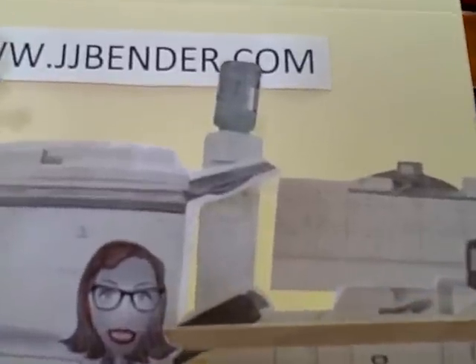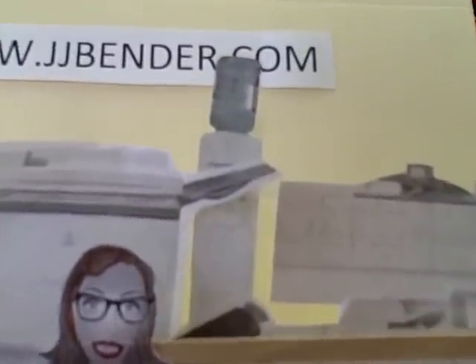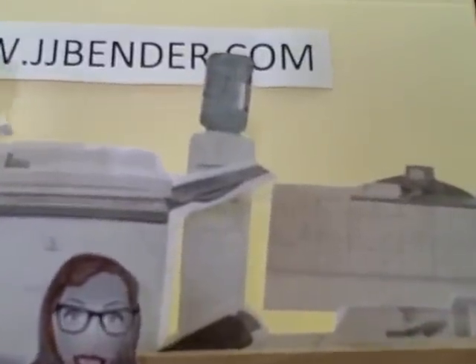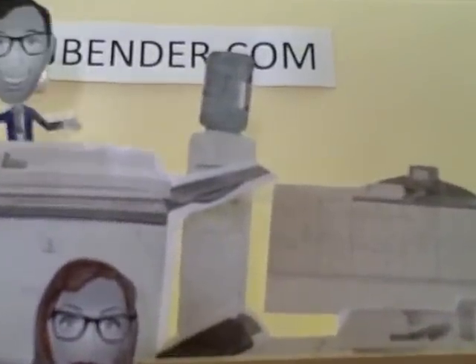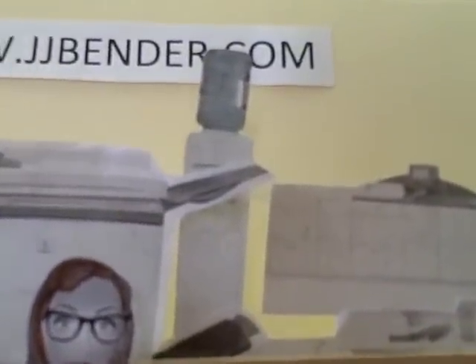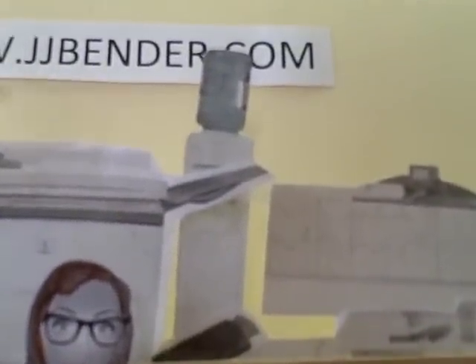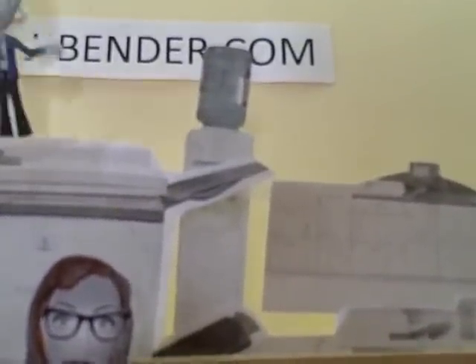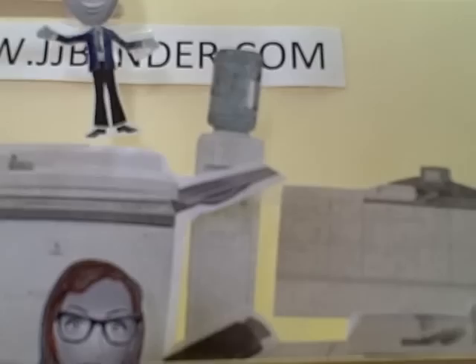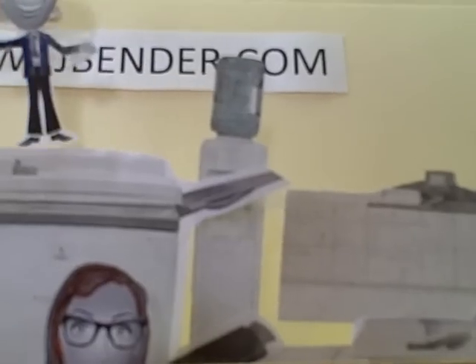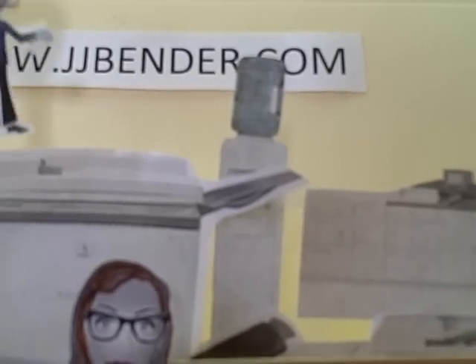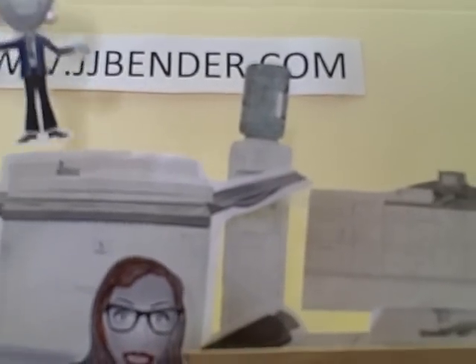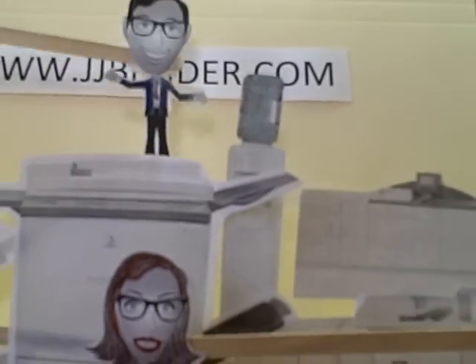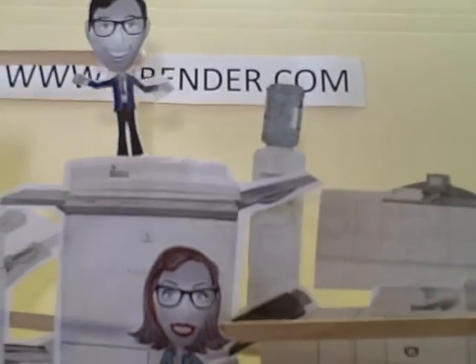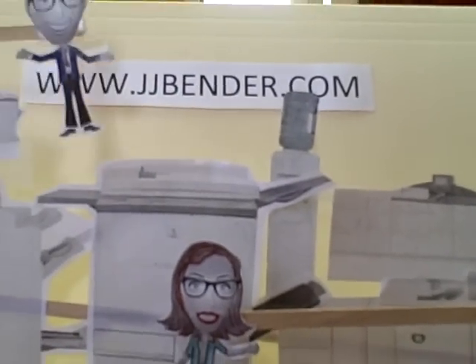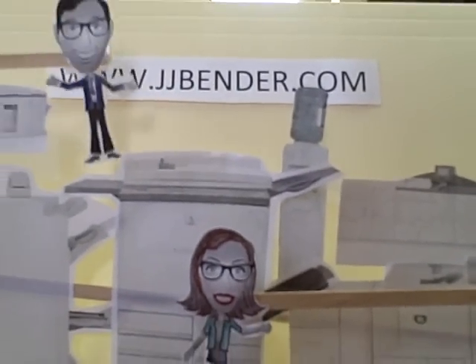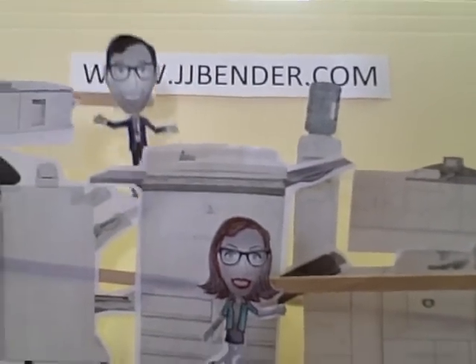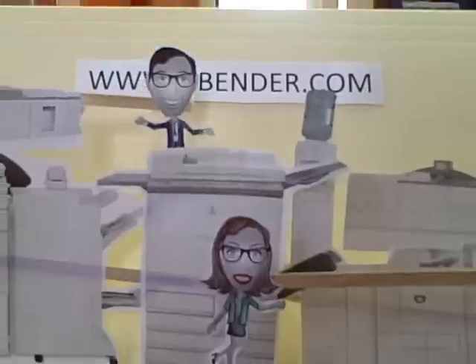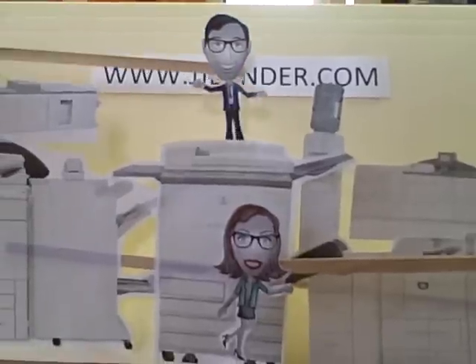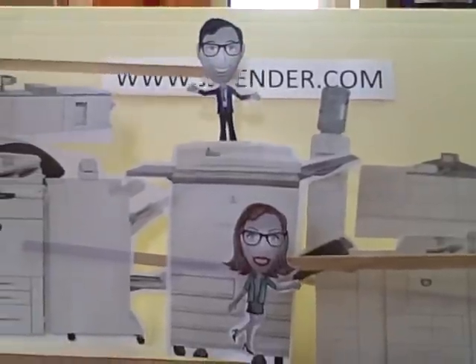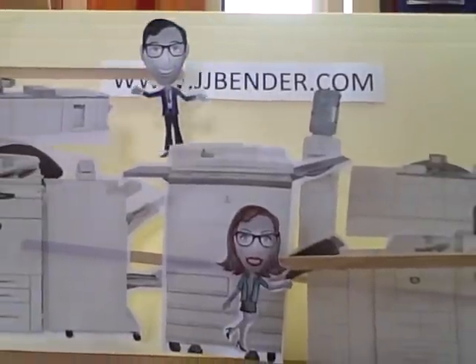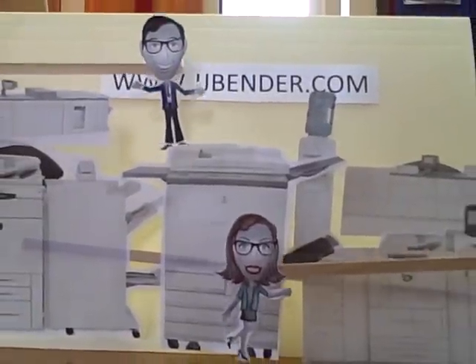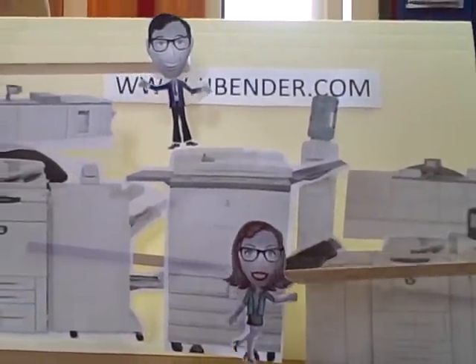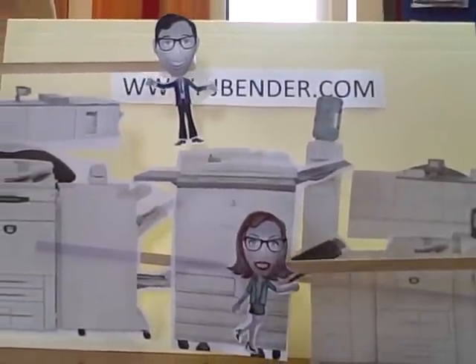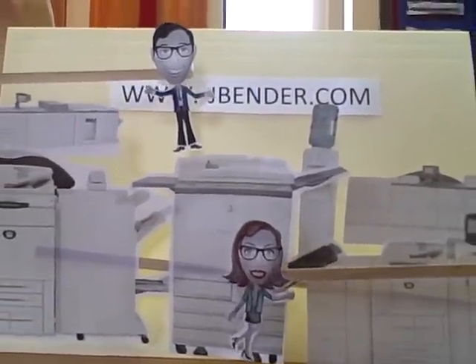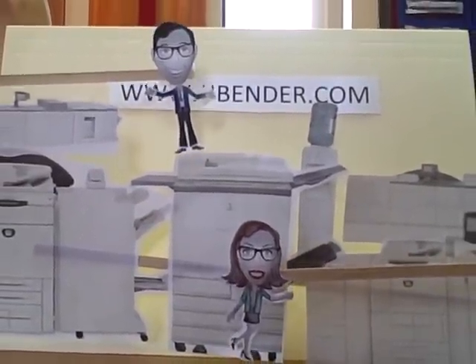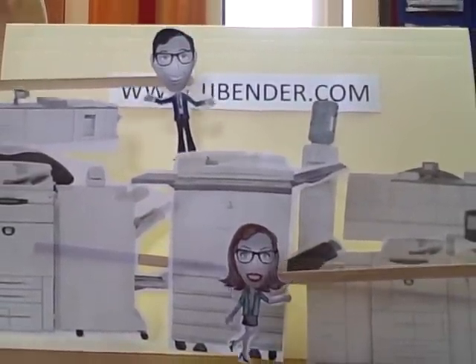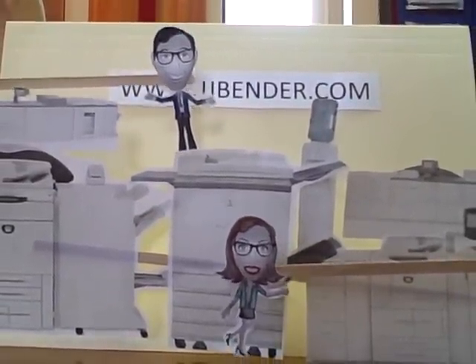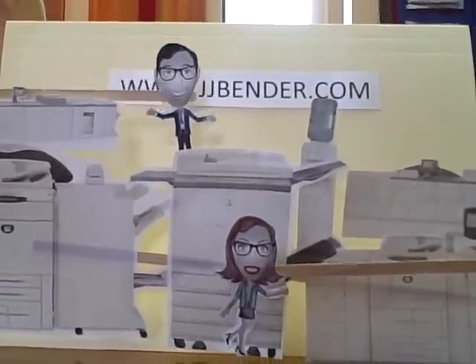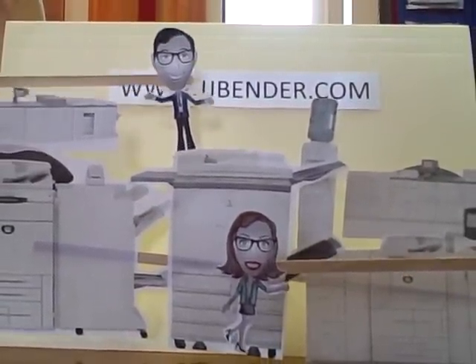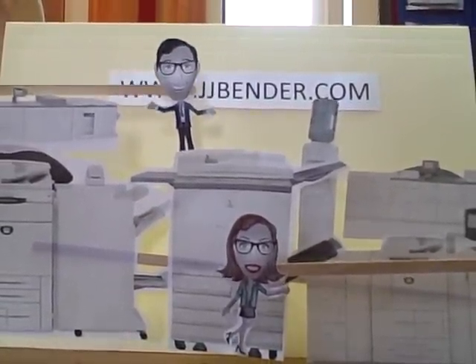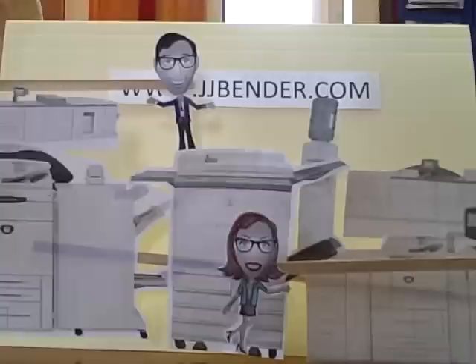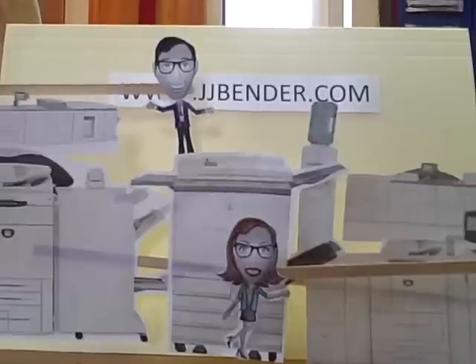The water cooler is right over here, behind the Doc 12, so just walk around the 240 and climb over that stapler stacker and move to the right of this rain paper and whoa... You're trapped in there, aren't you? Yeah.